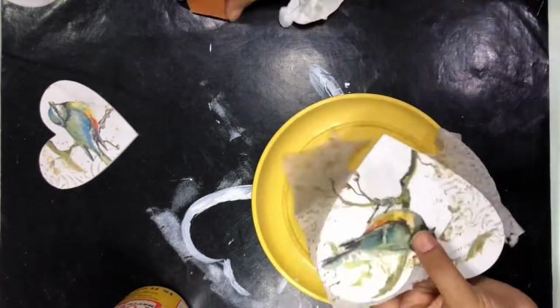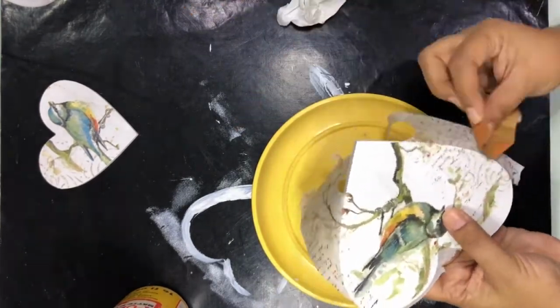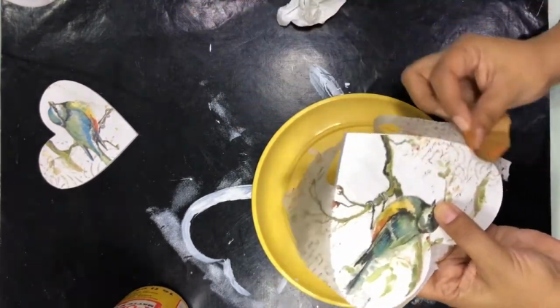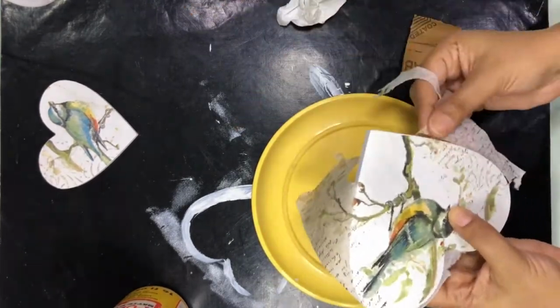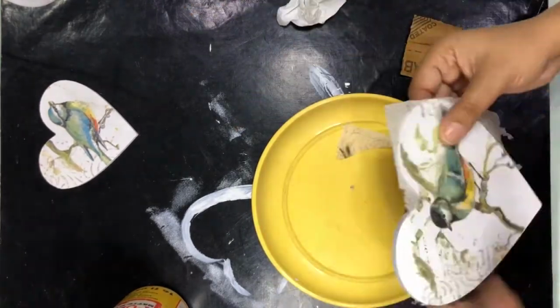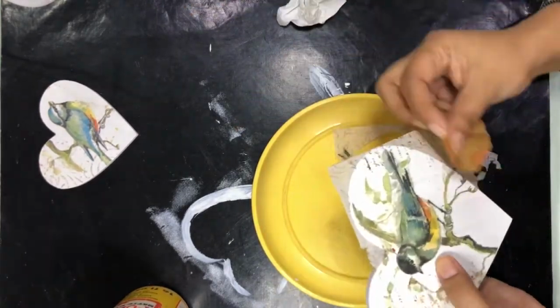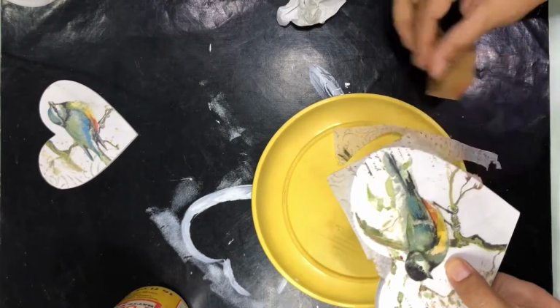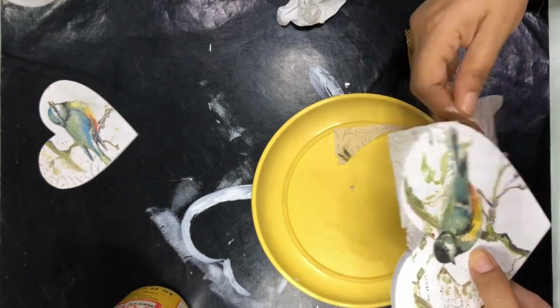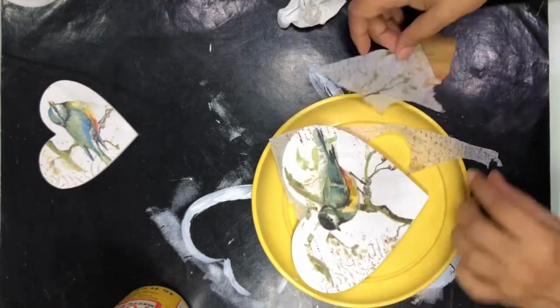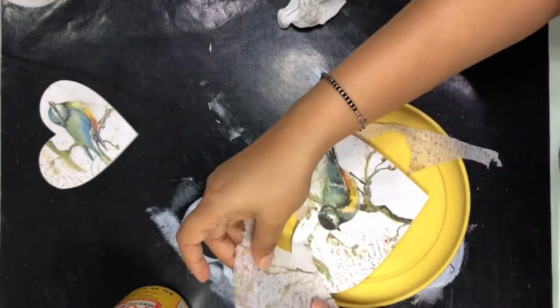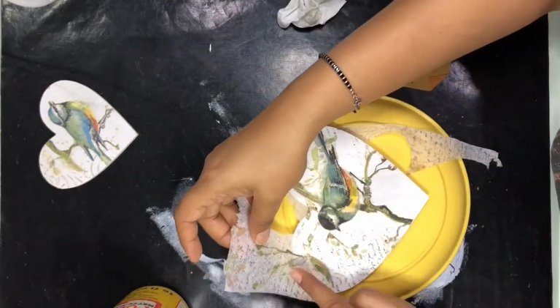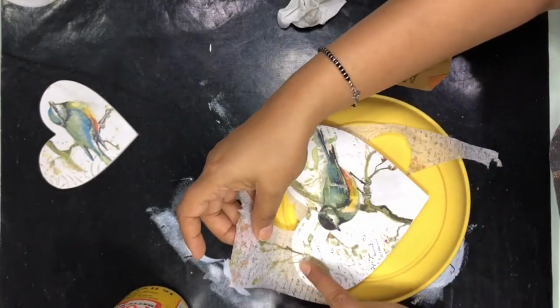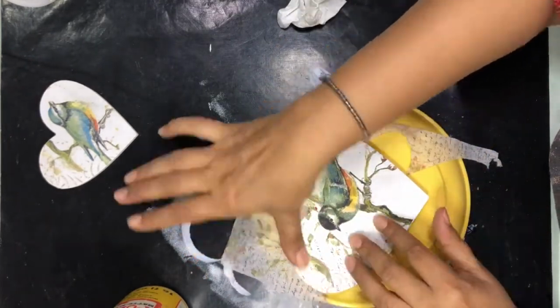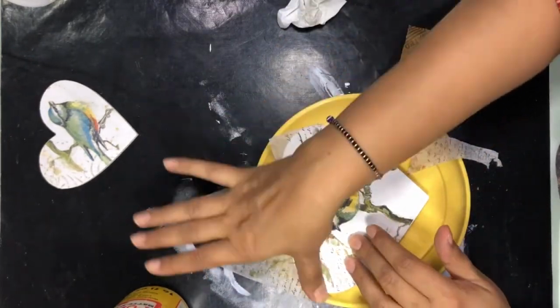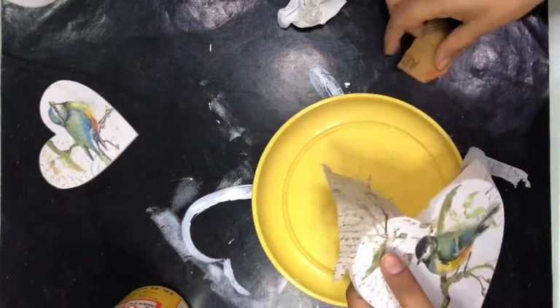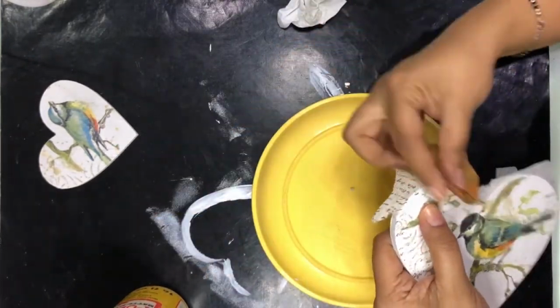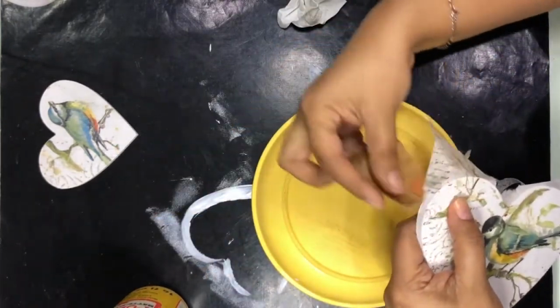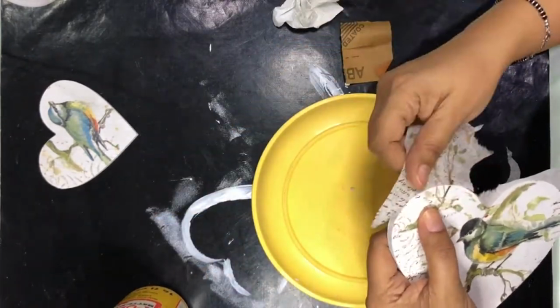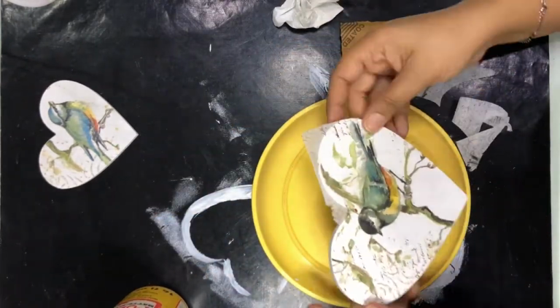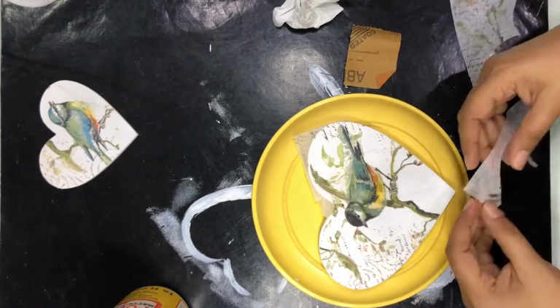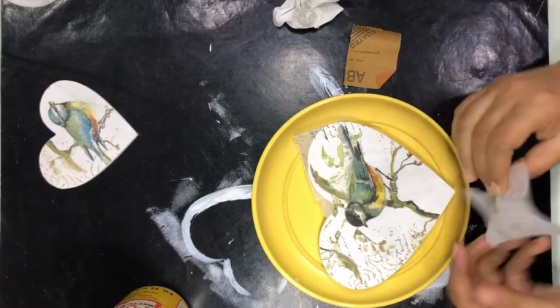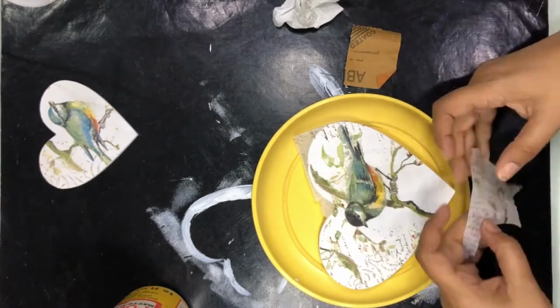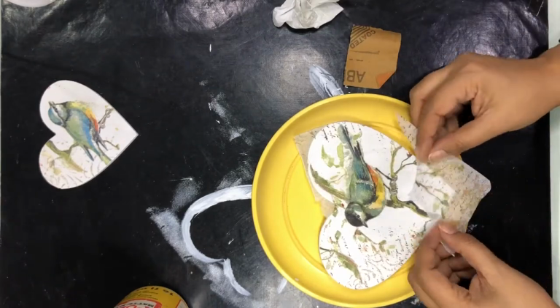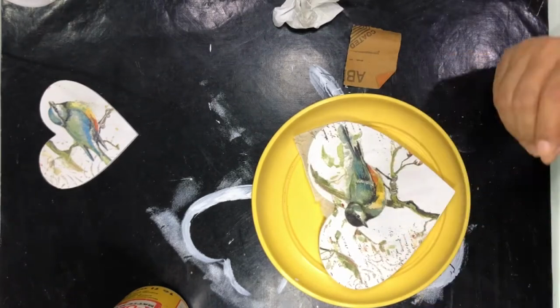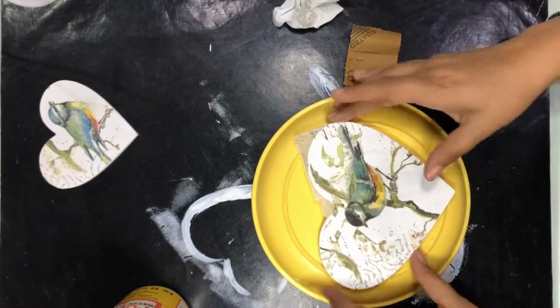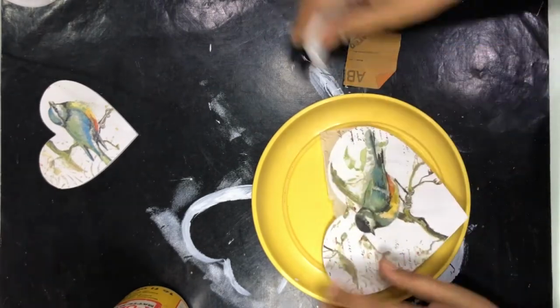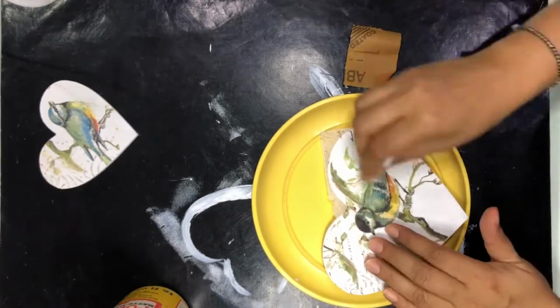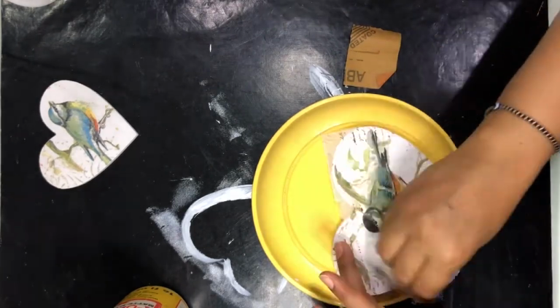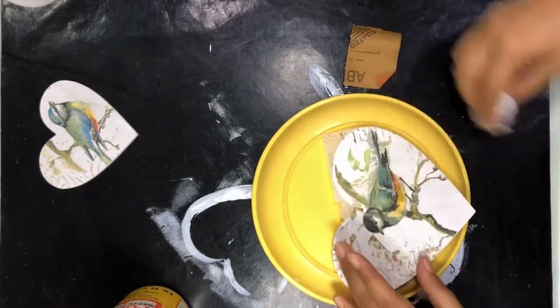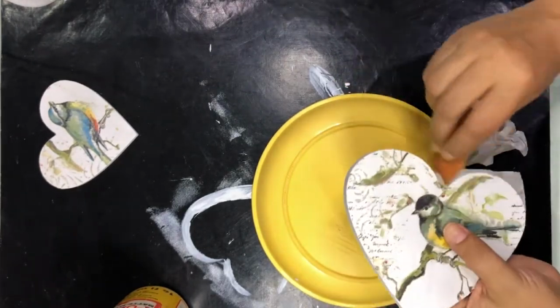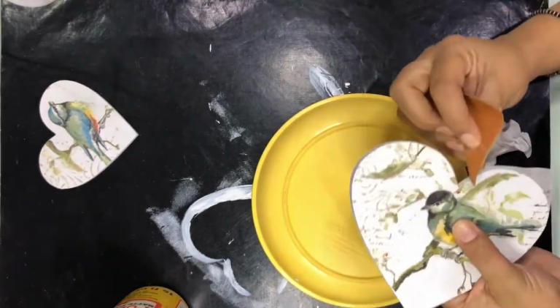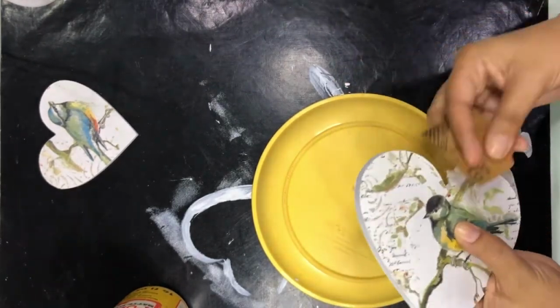I have placed the napkin on both MDF hearts, and now that the sanding is done, I'm going to seal it with a layer of Mod Podge — something I always keep stressing about. This is a very, very important step.